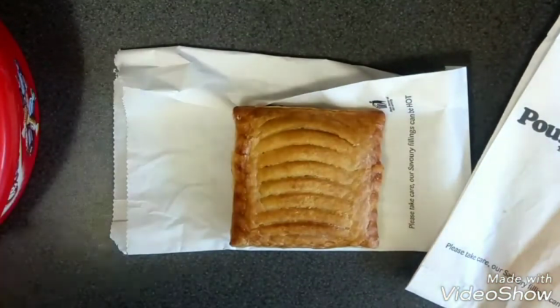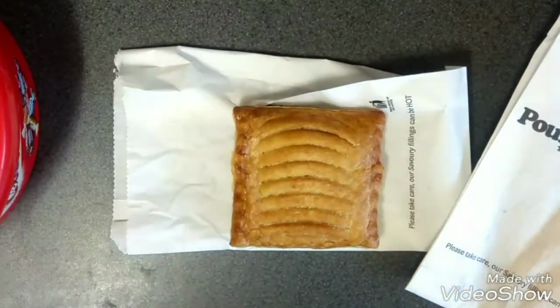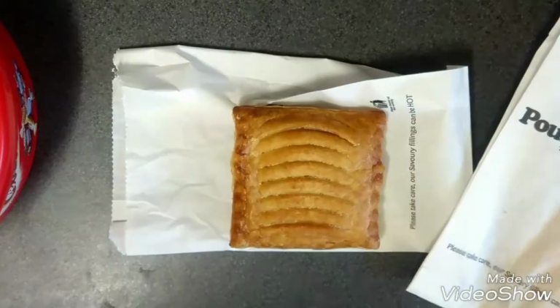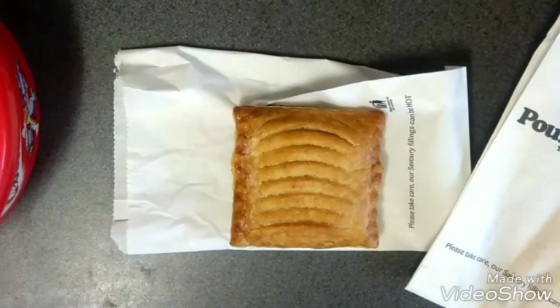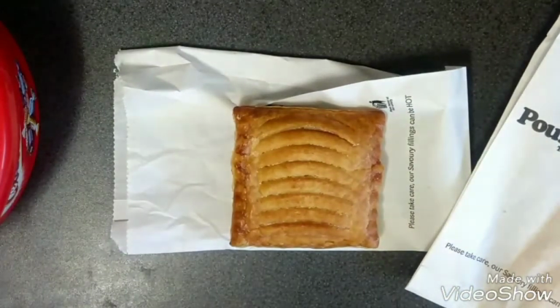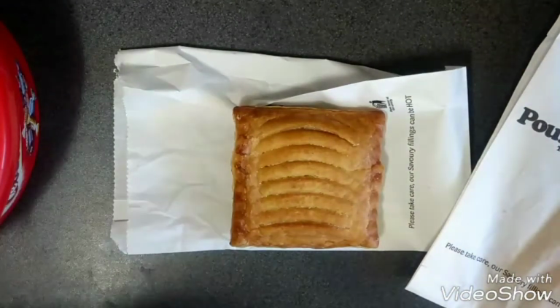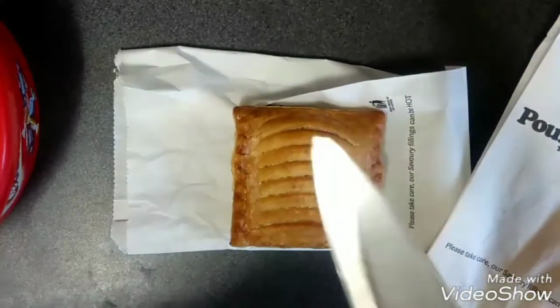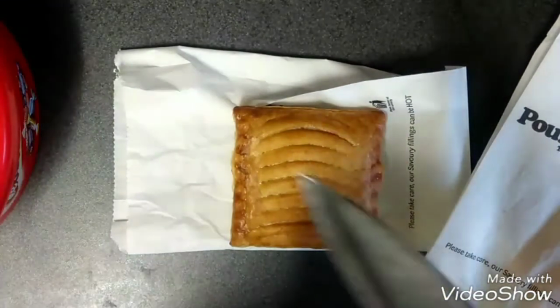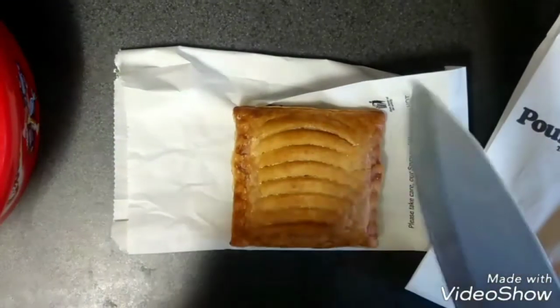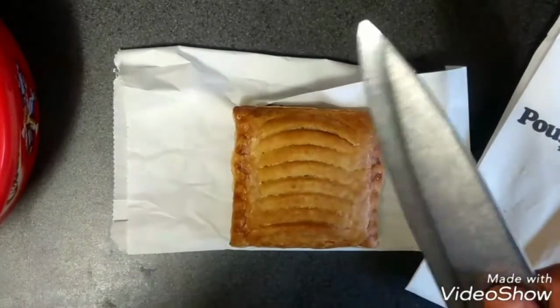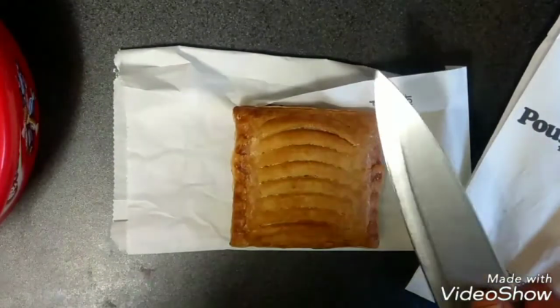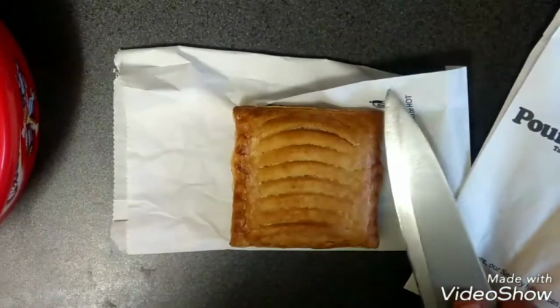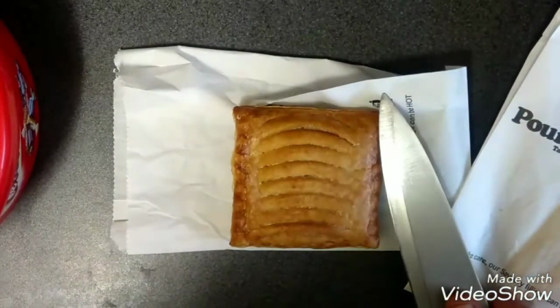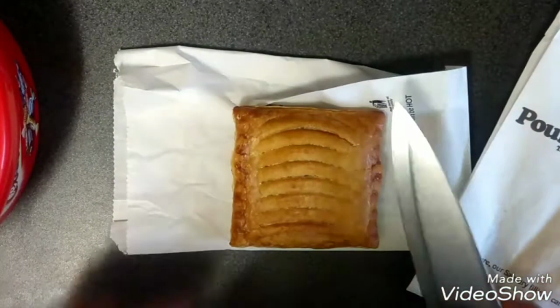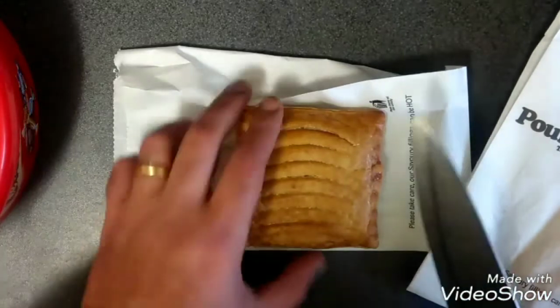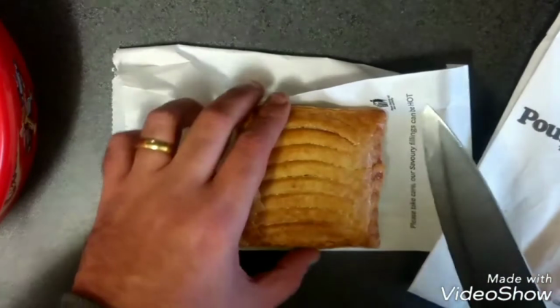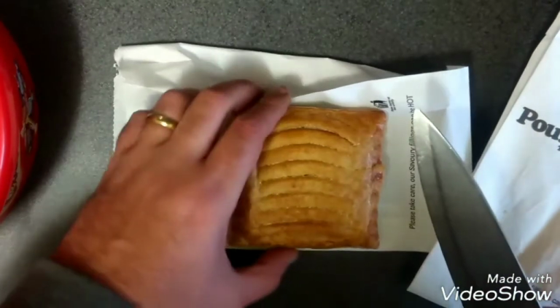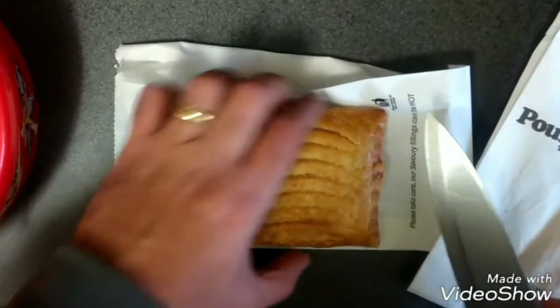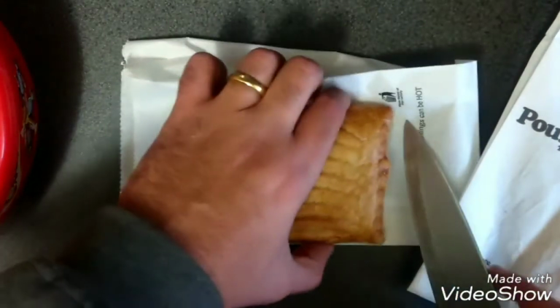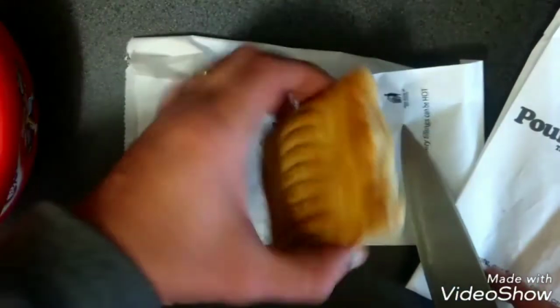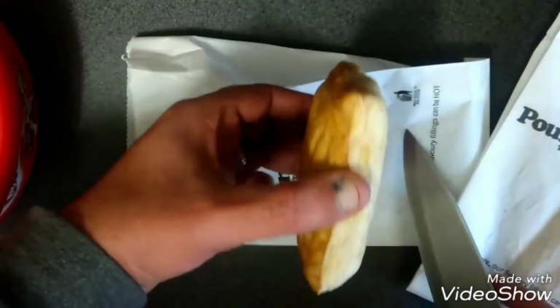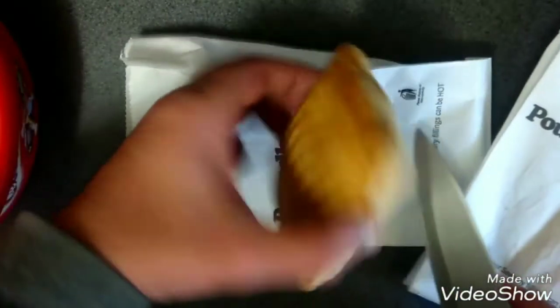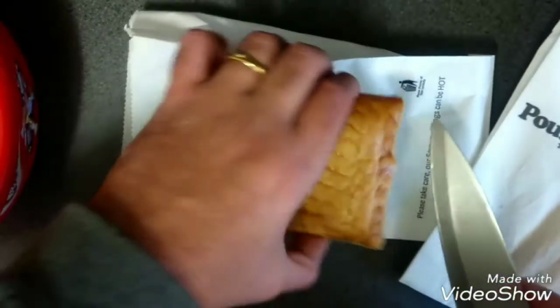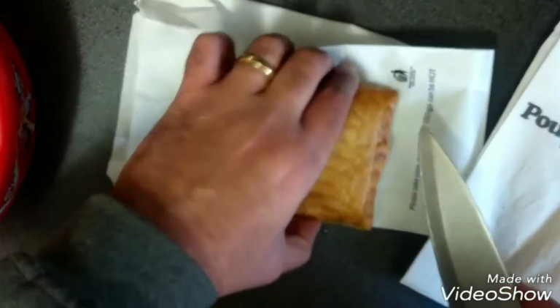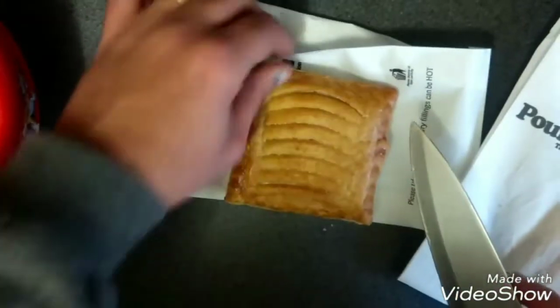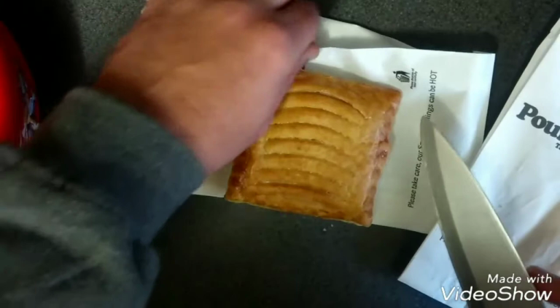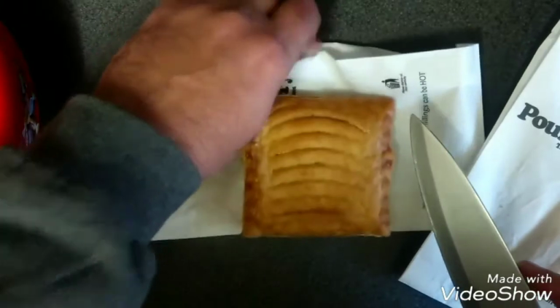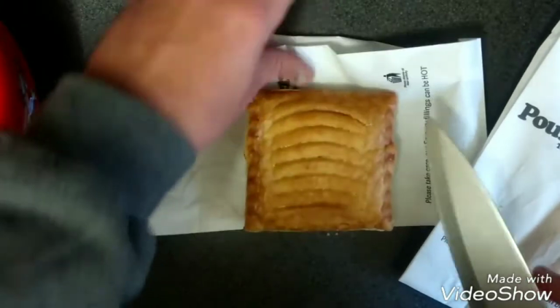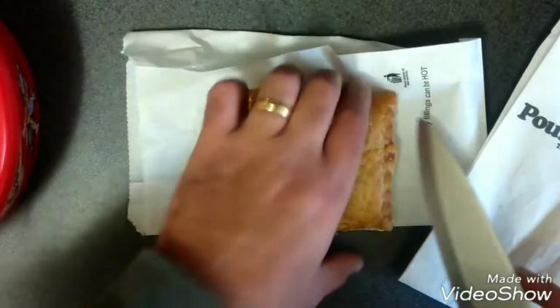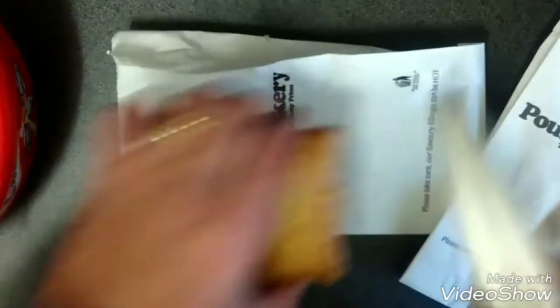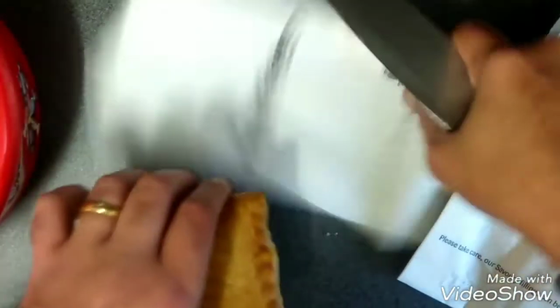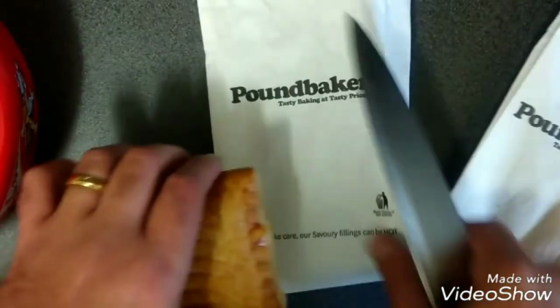Let me just get a knife. It's a bit big, the knife. So this is your - no it's not cheese - it's sausage and bean pasta from the Pound Bakery.